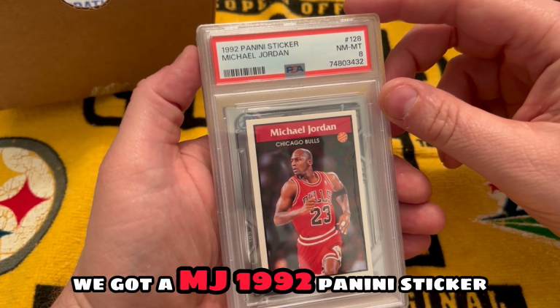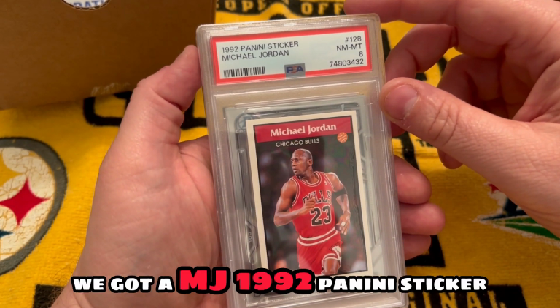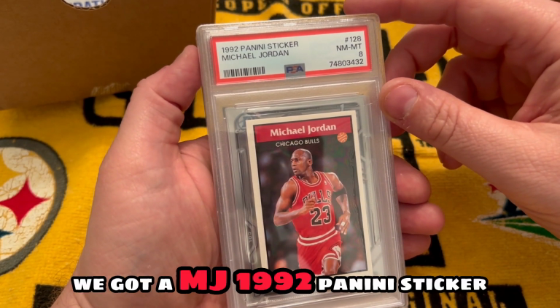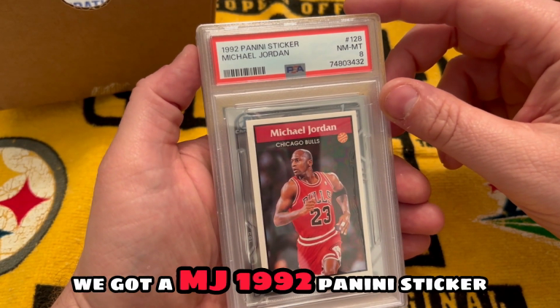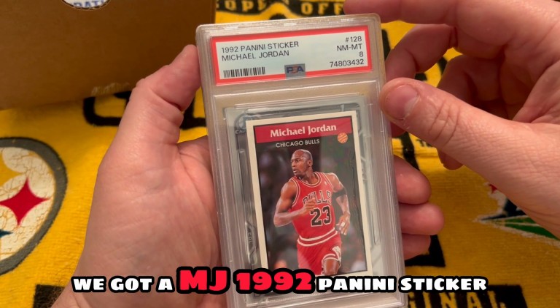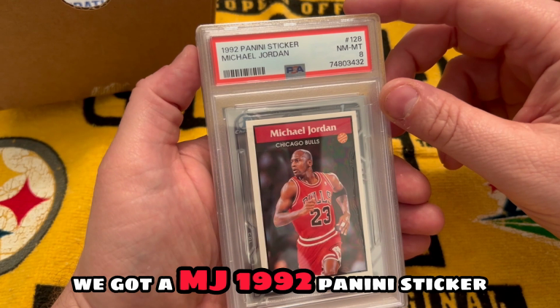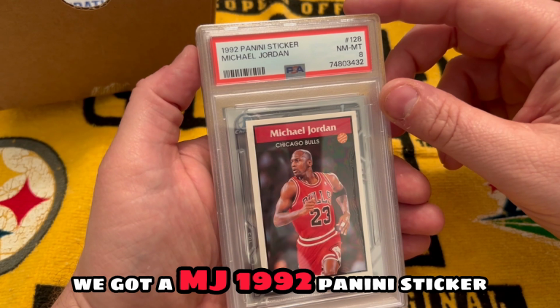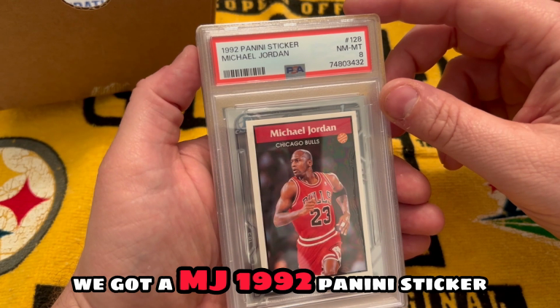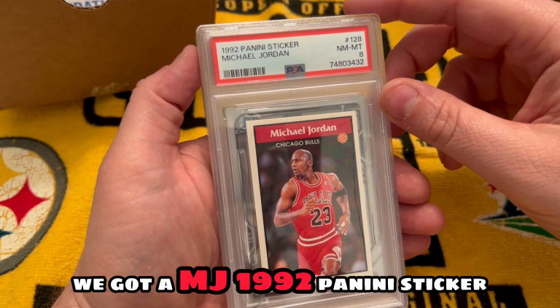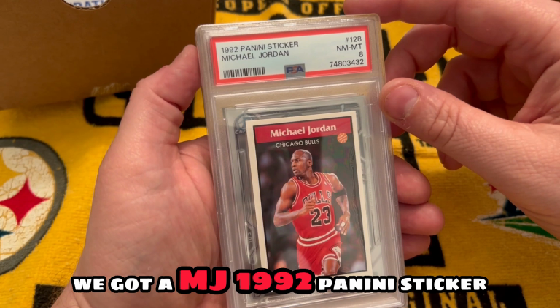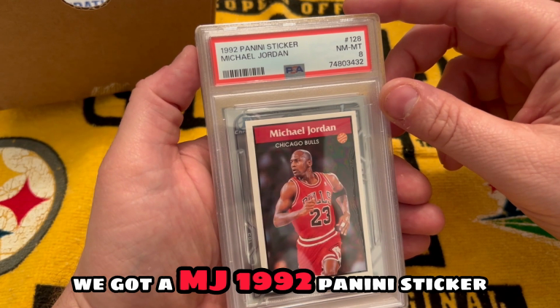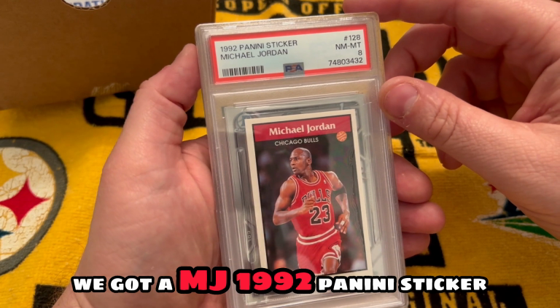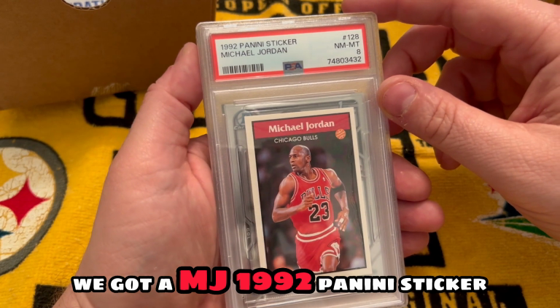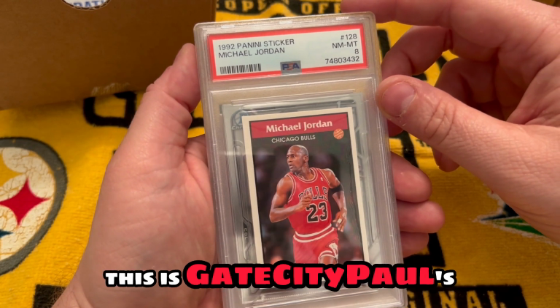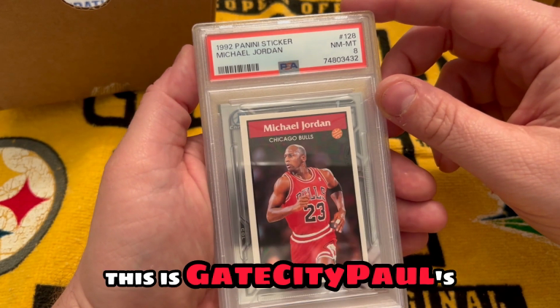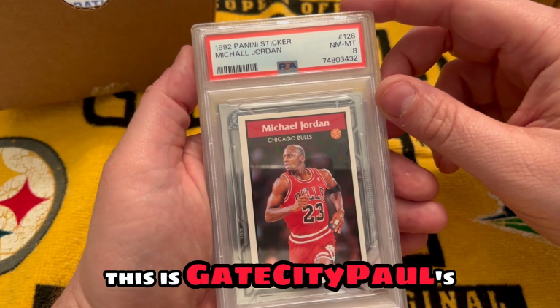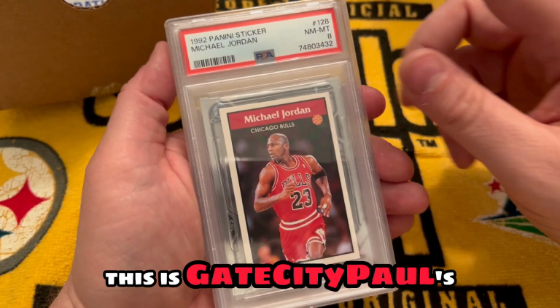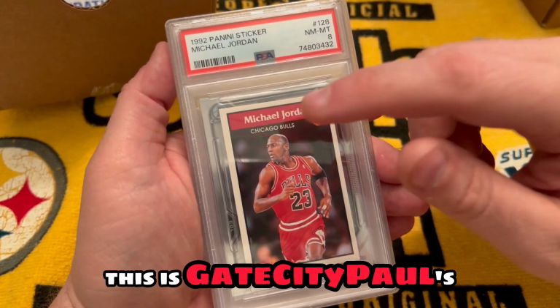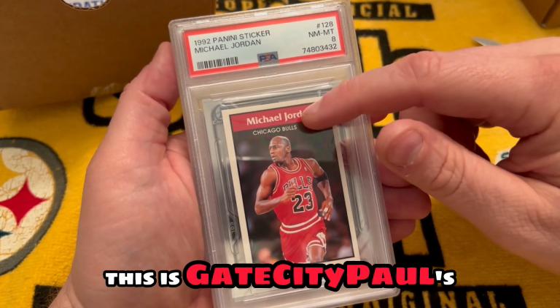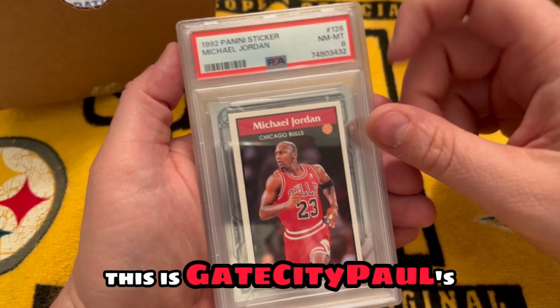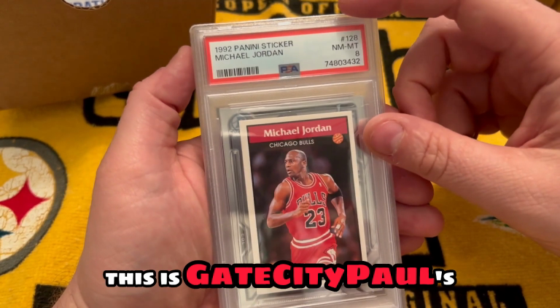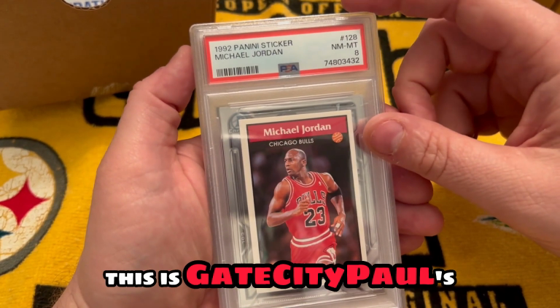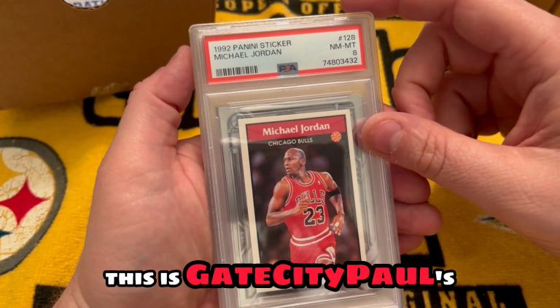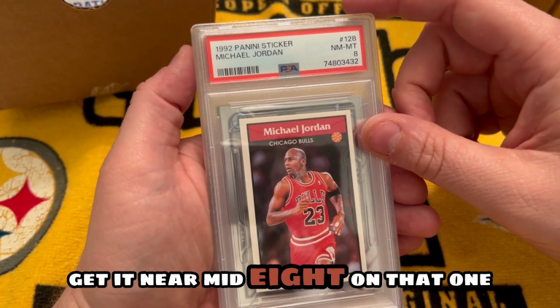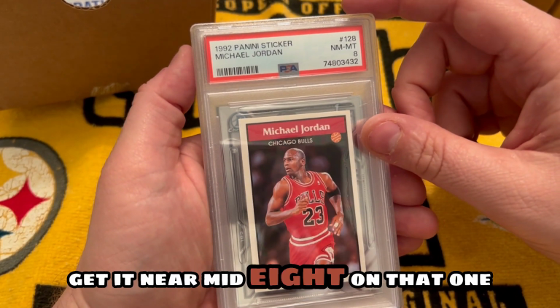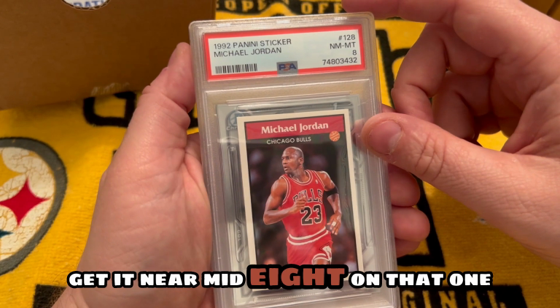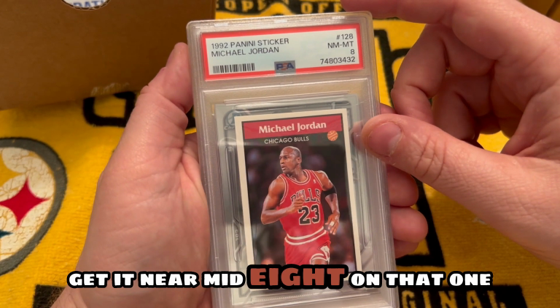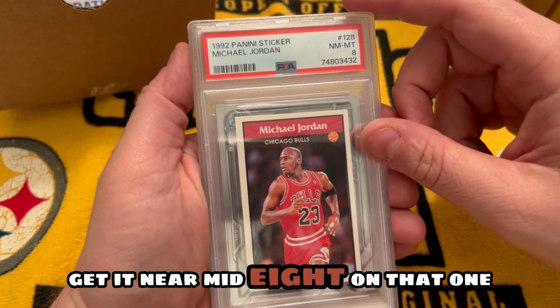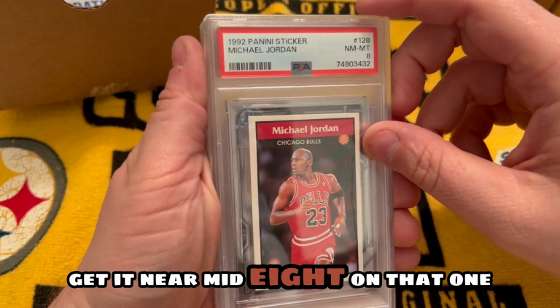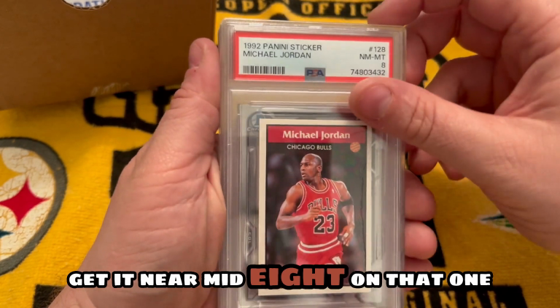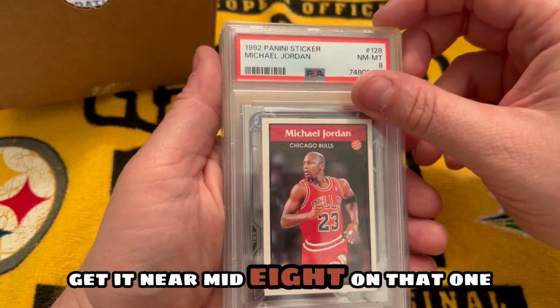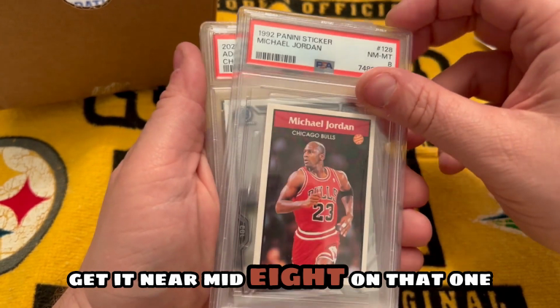You'll see their cards in this reveal. First card off the bat, we got a MJ 1992 Panini sticker — pretty sure this is Gate City Paul's. Got a near mint eight on that one.